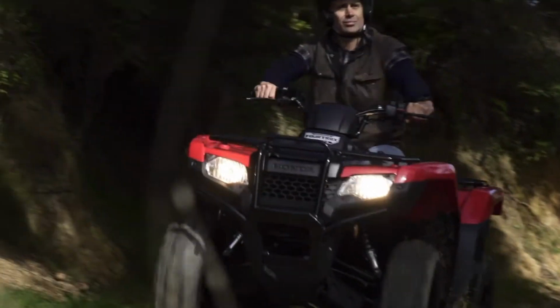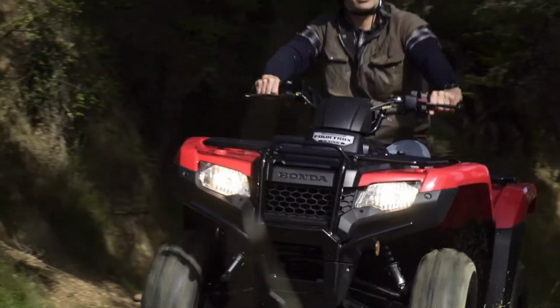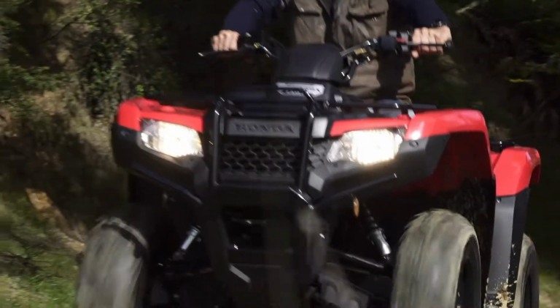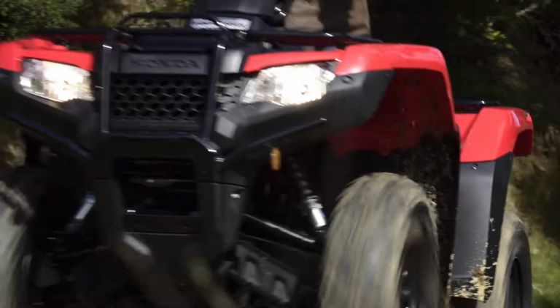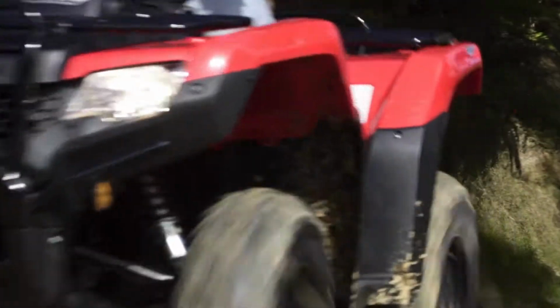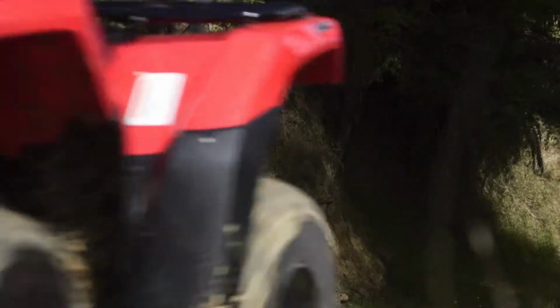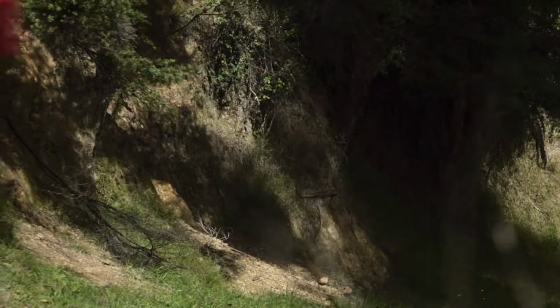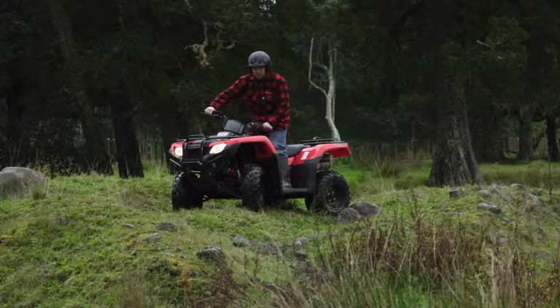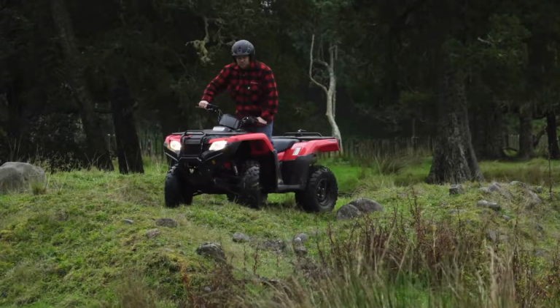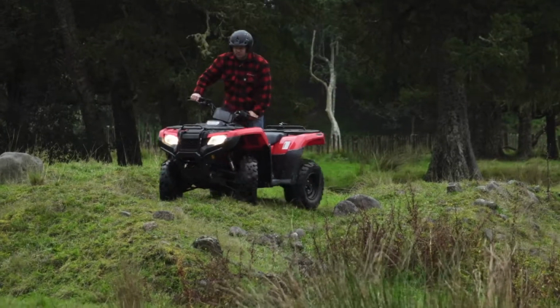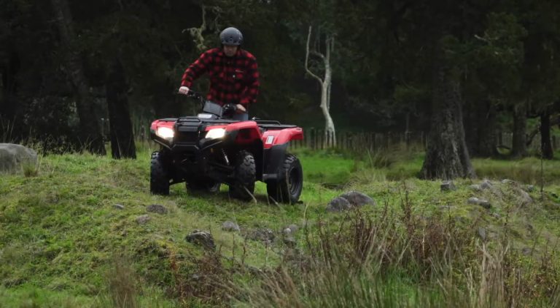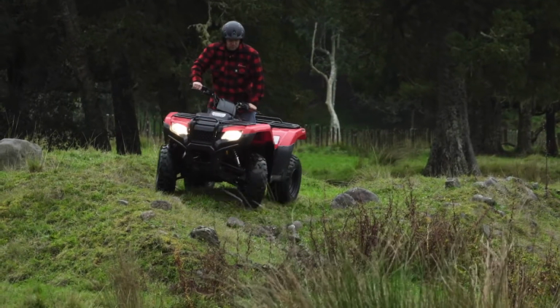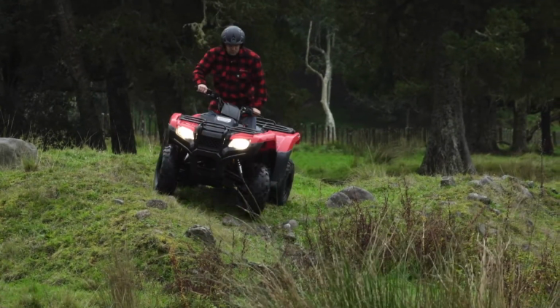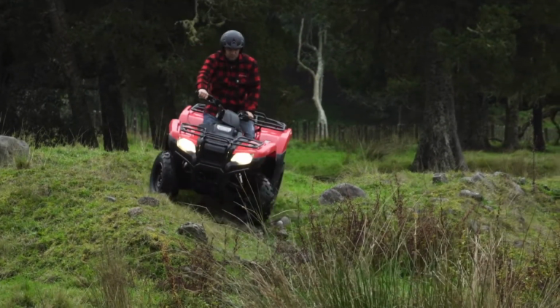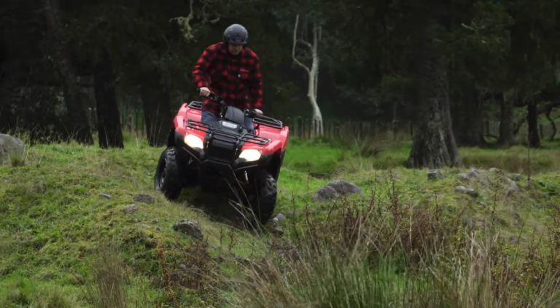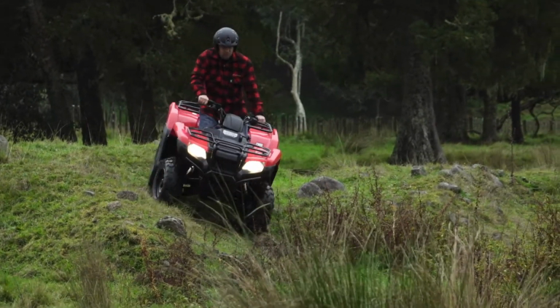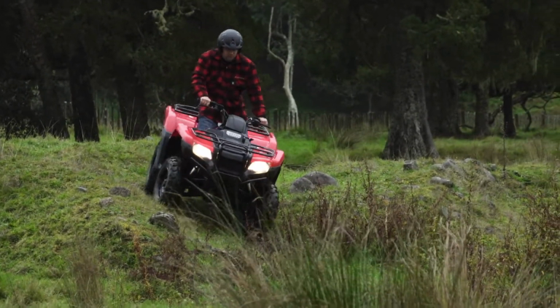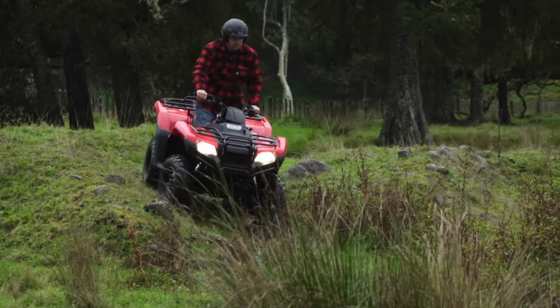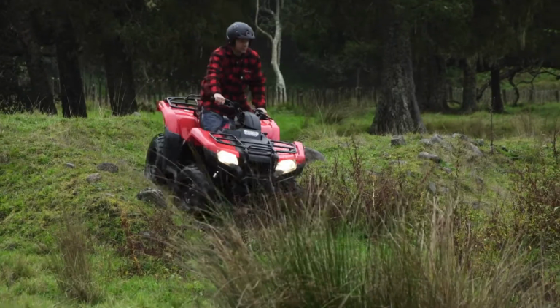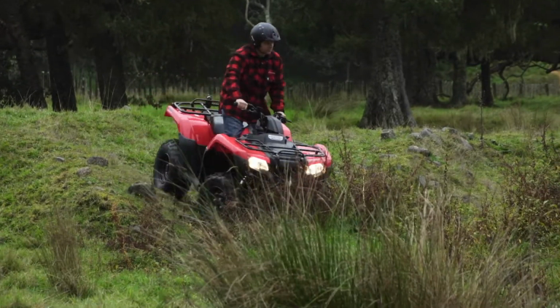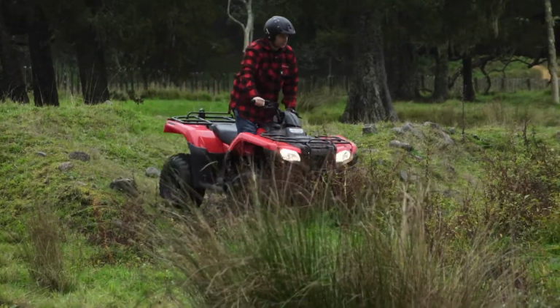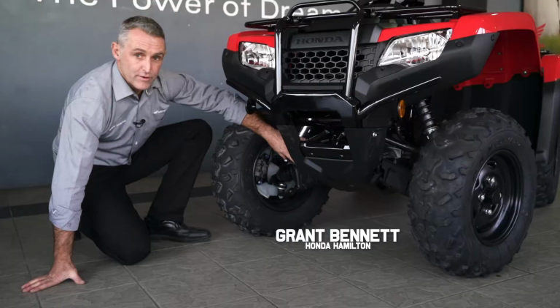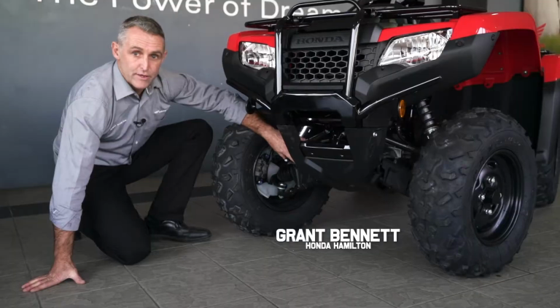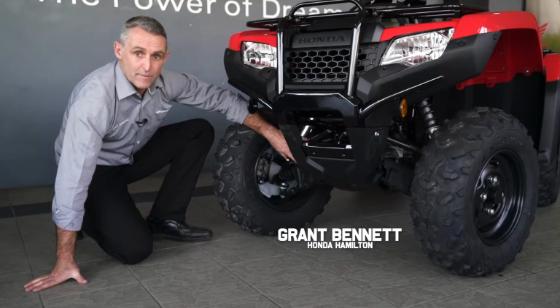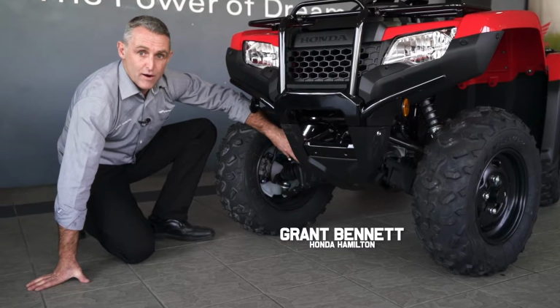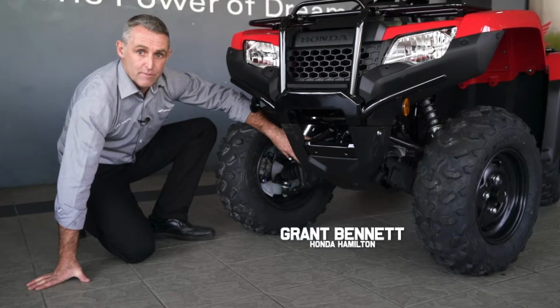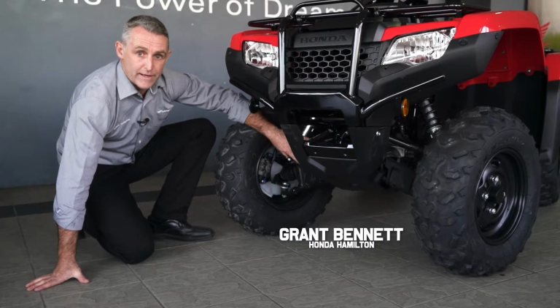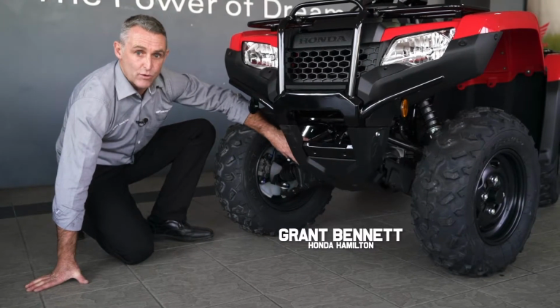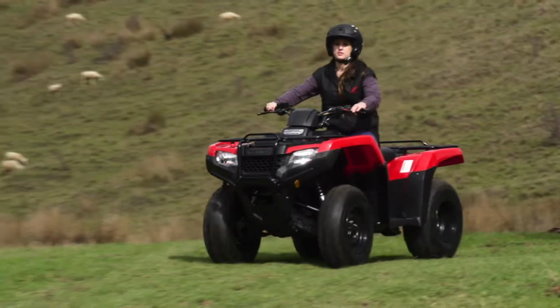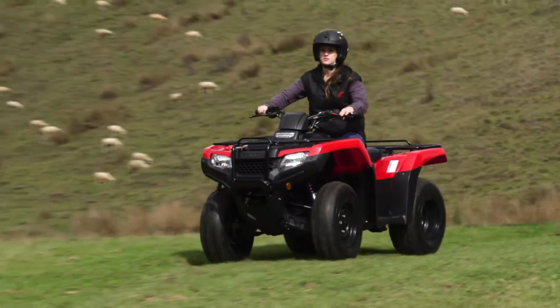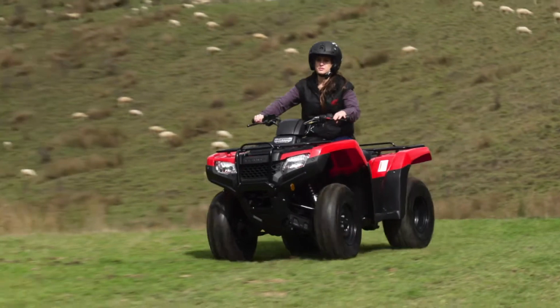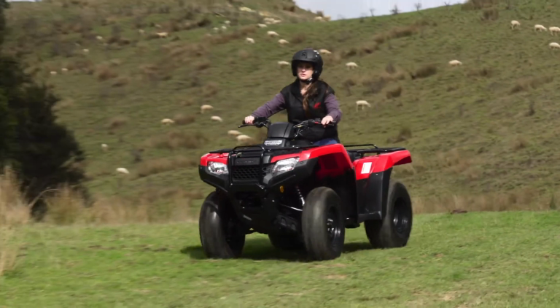You've got very good front engine guards and lower A-arm guards, so they're all protecting your bike from sticks, stones, and also for those dairy farmers going through your maize paddocks as well. There's a lot of protection to be had here.